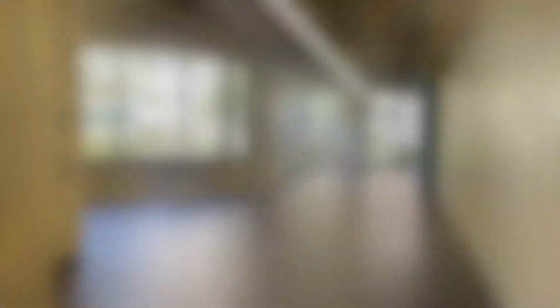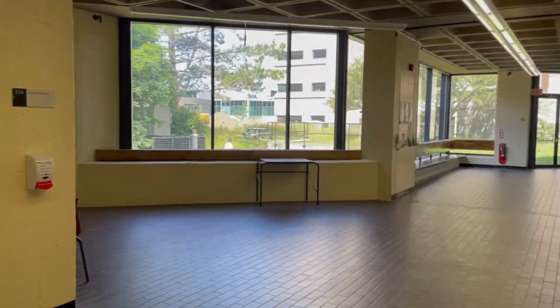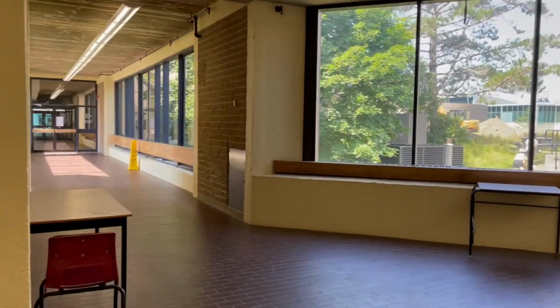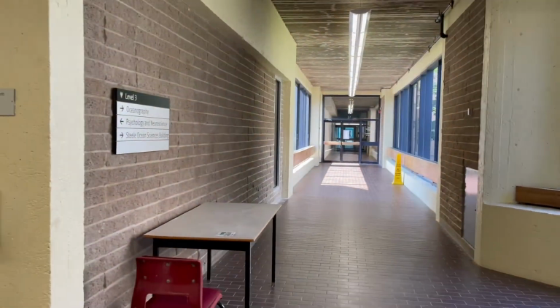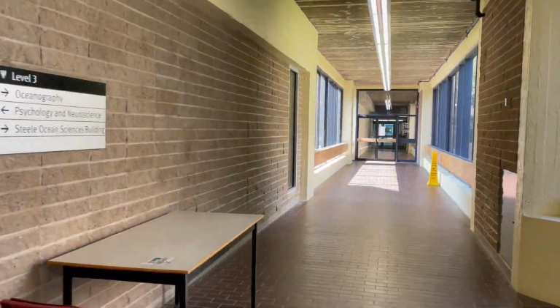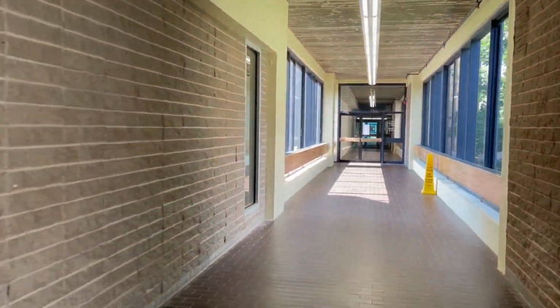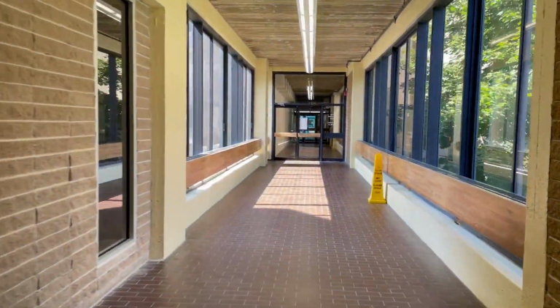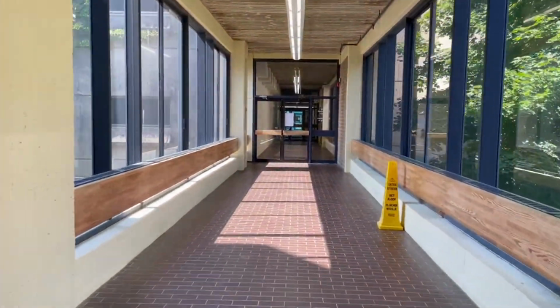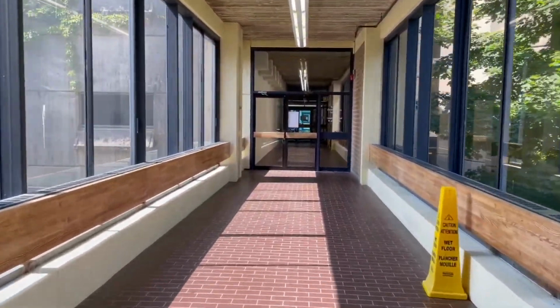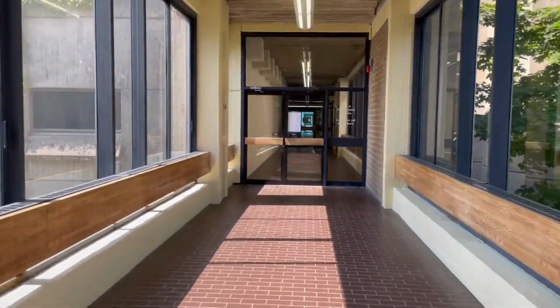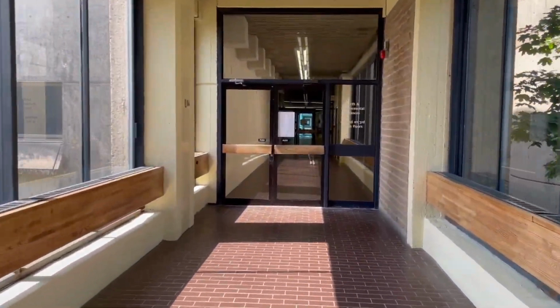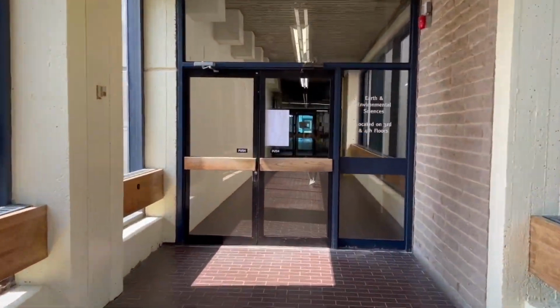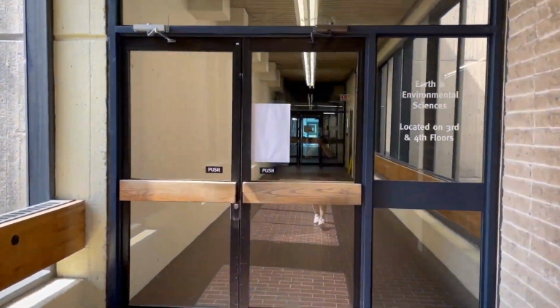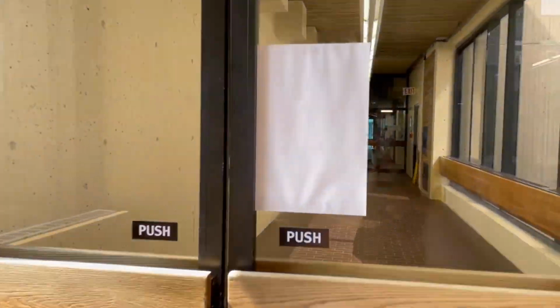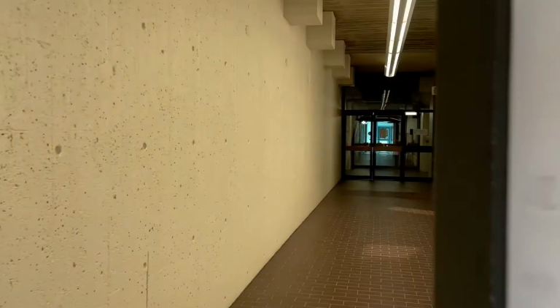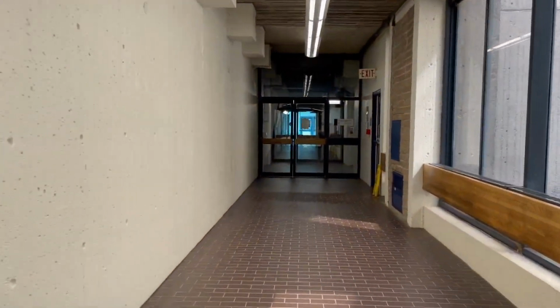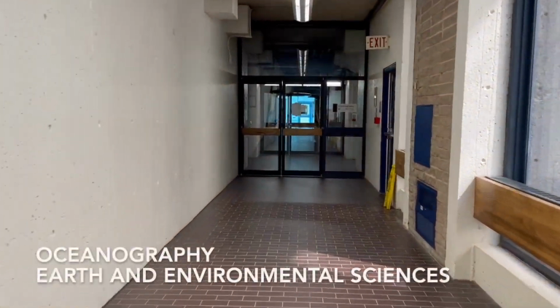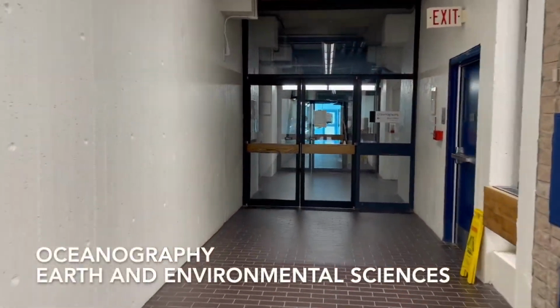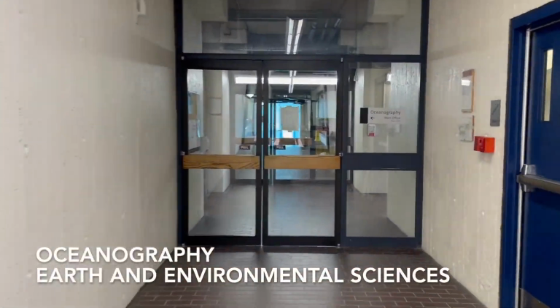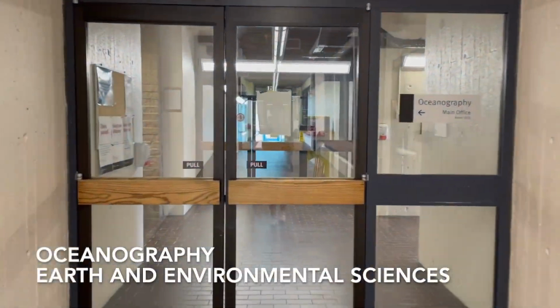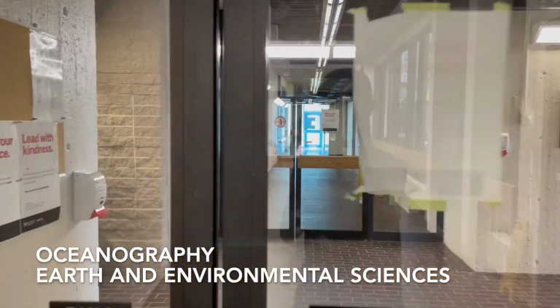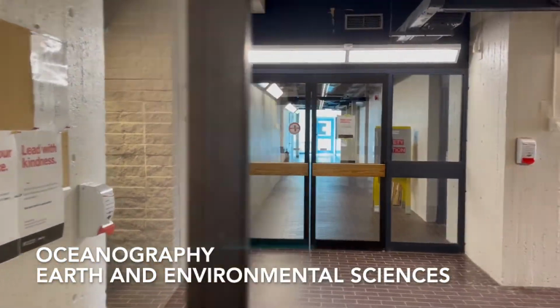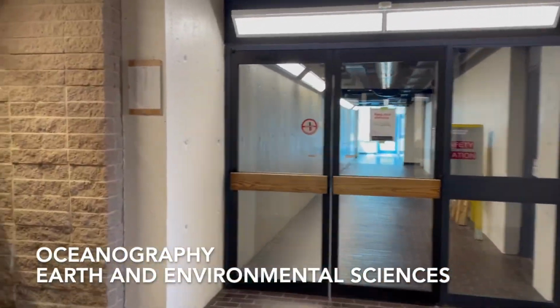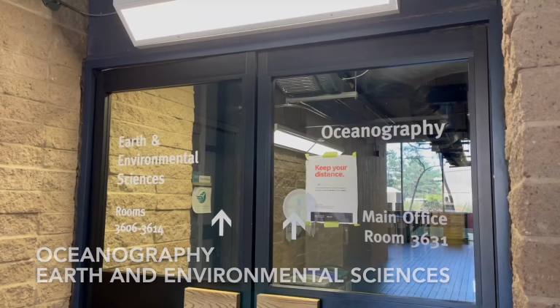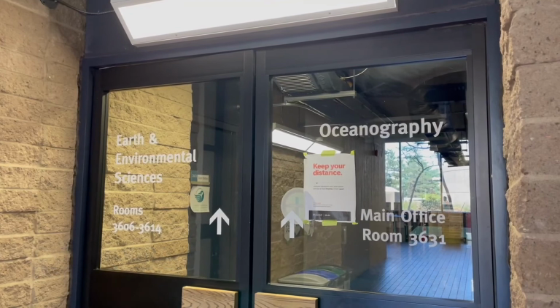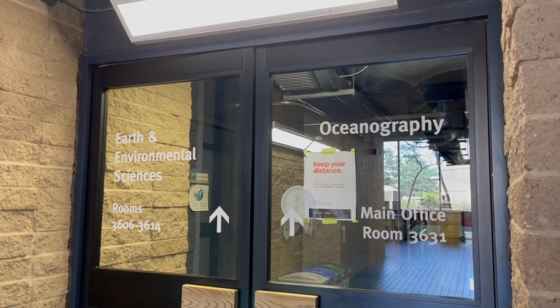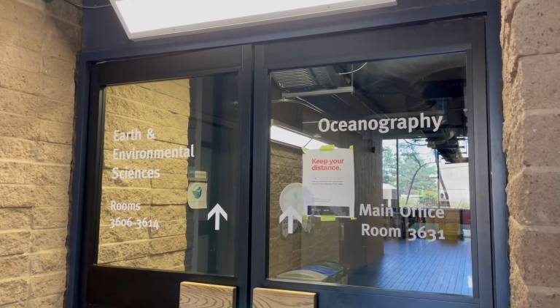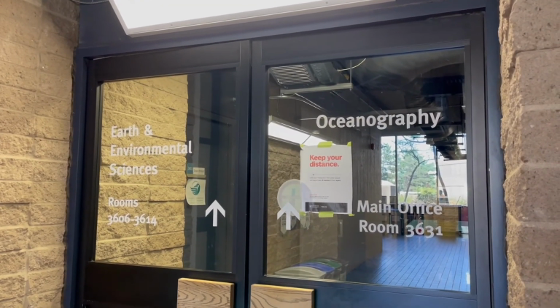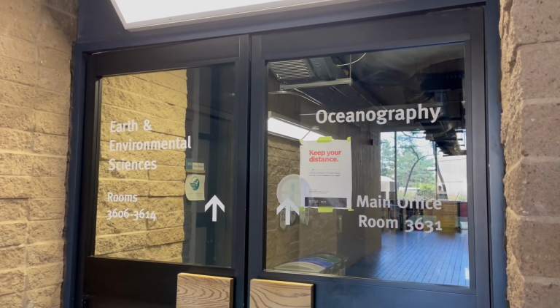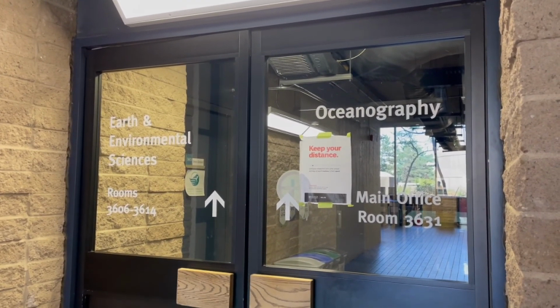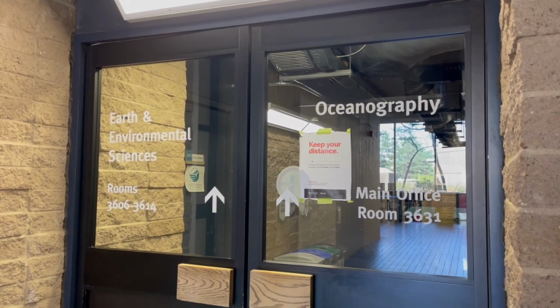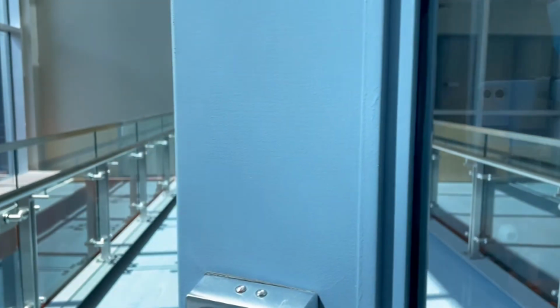Now we're heading over to the oceanography wing. There are also some earth and environmental science rooms here. At the end of this hall, you can enter the Steel Ocean Sciences building.